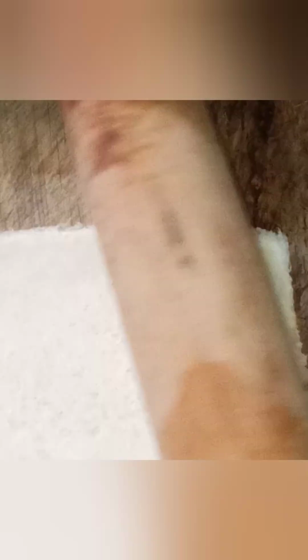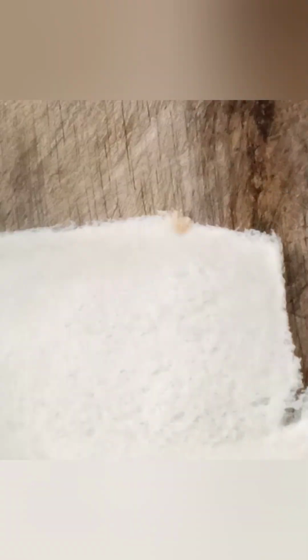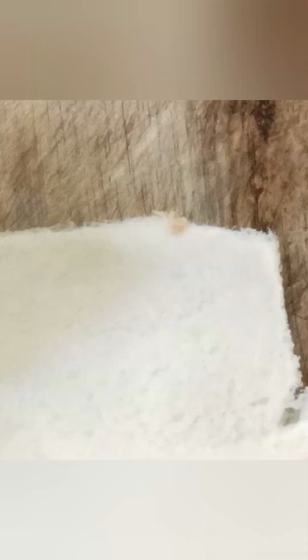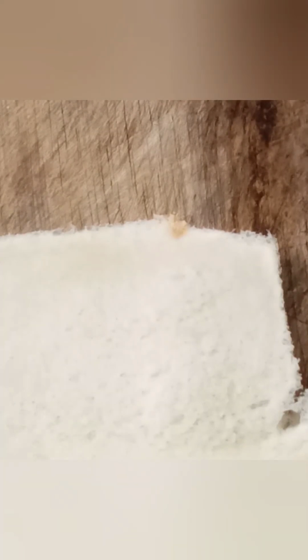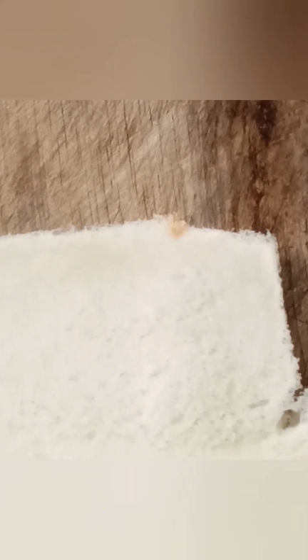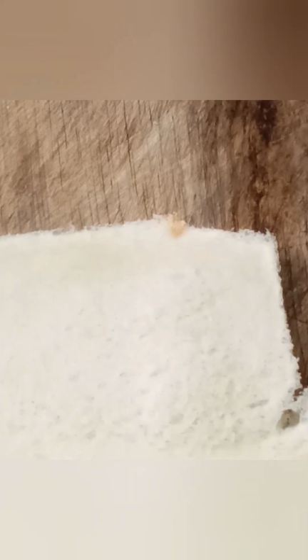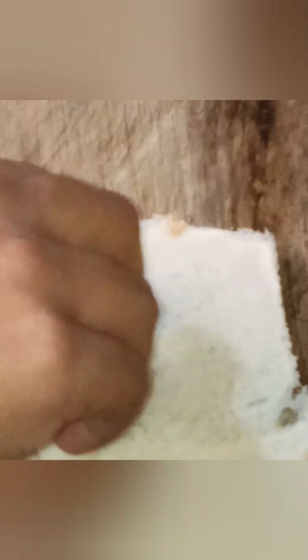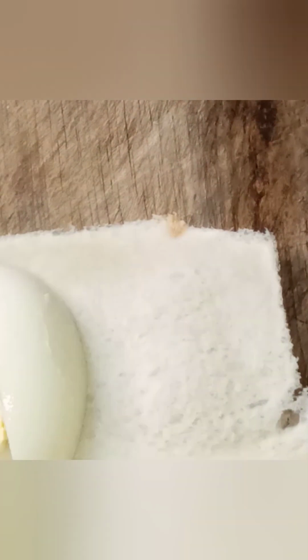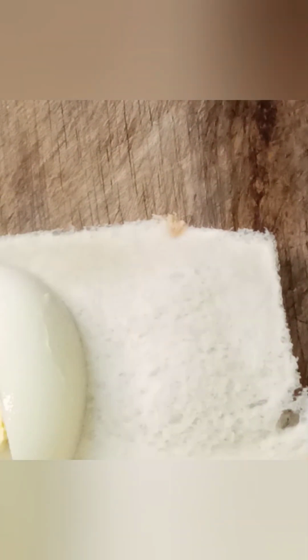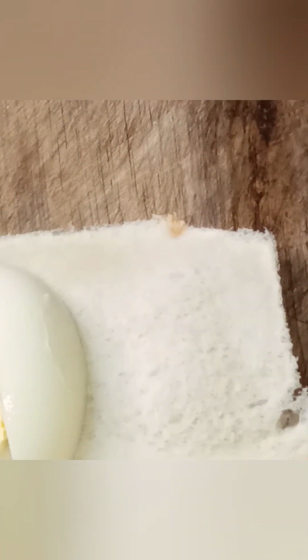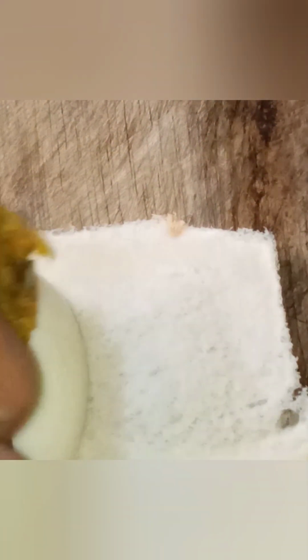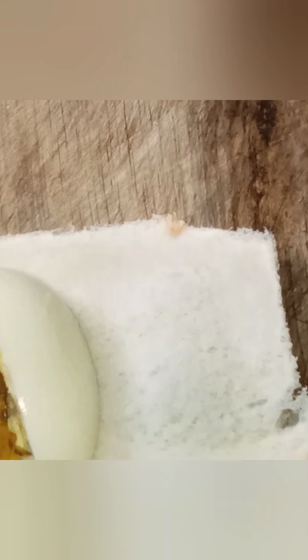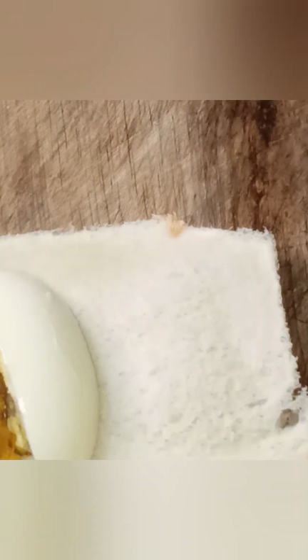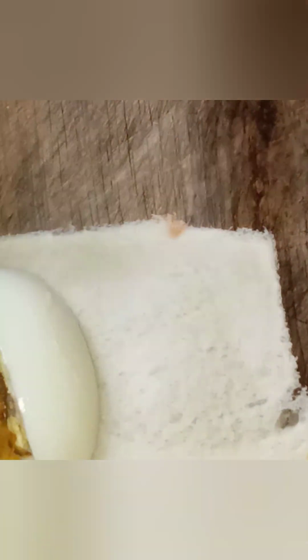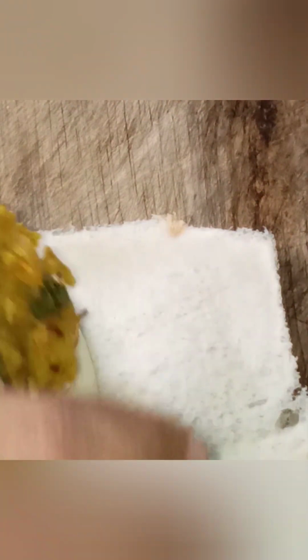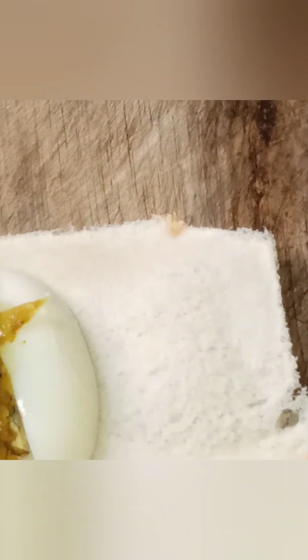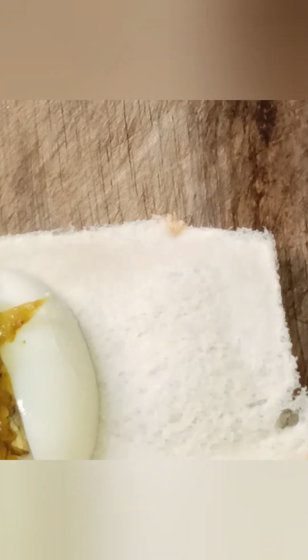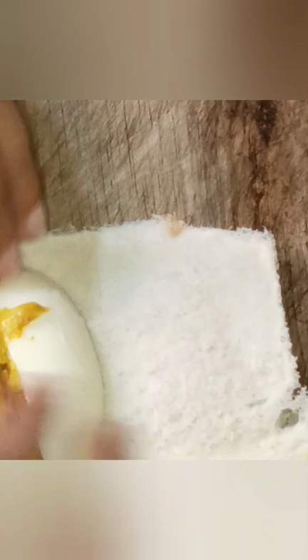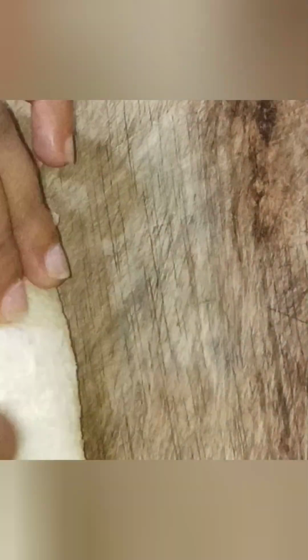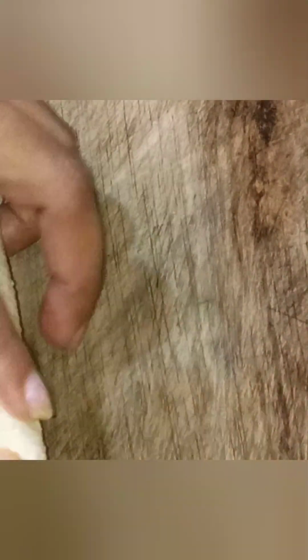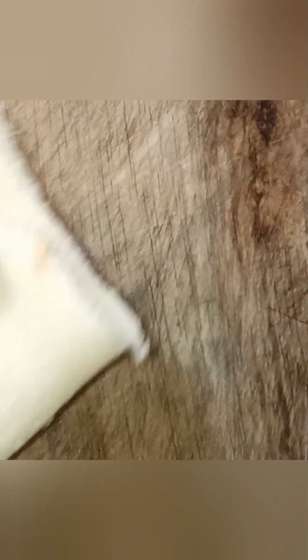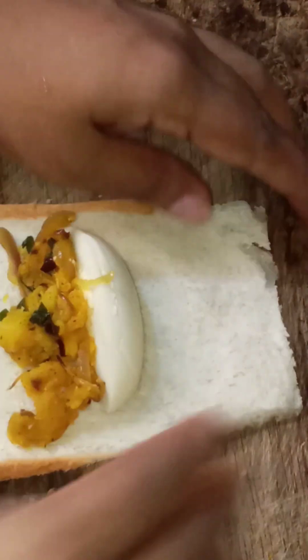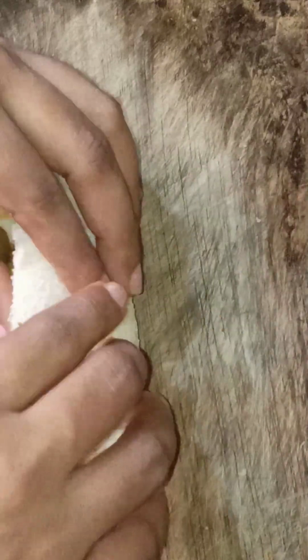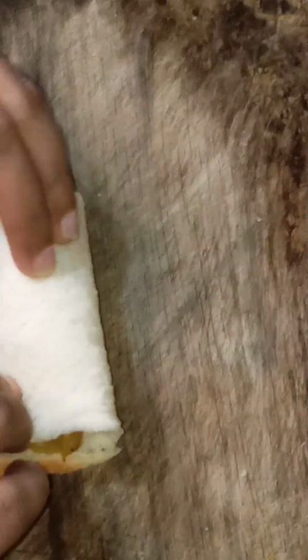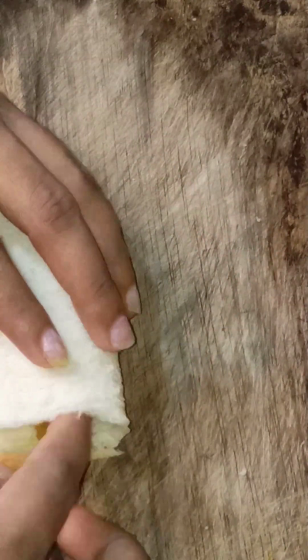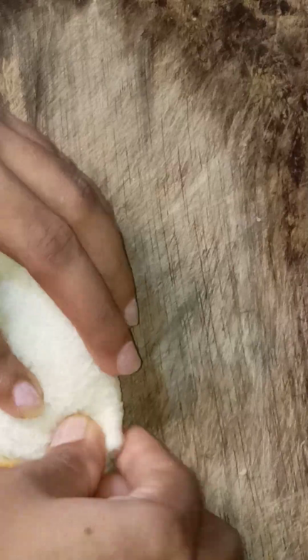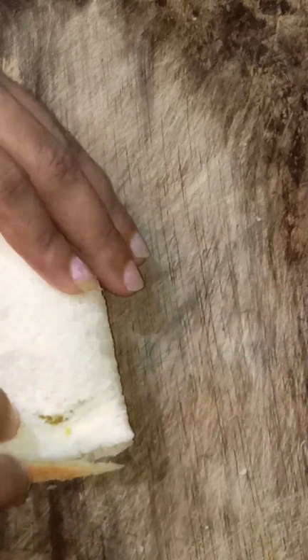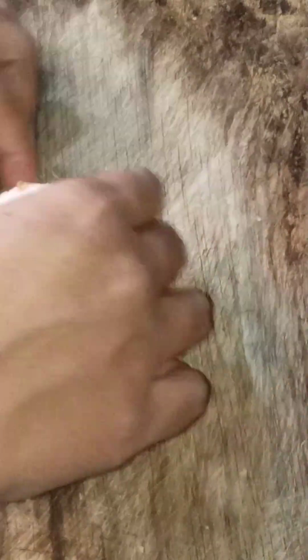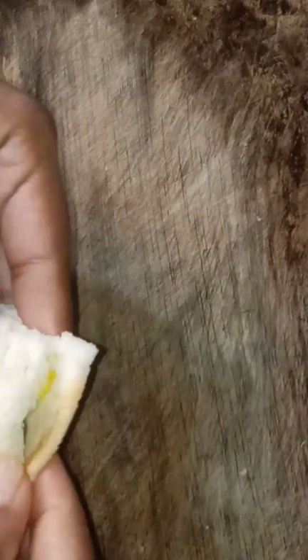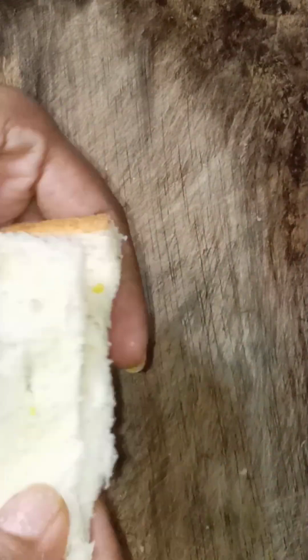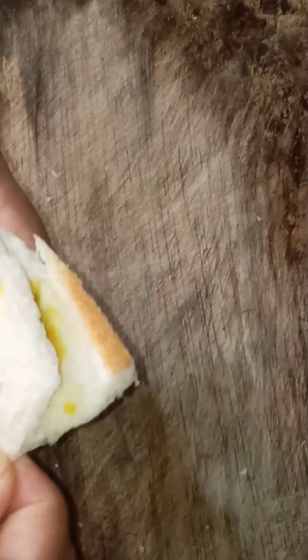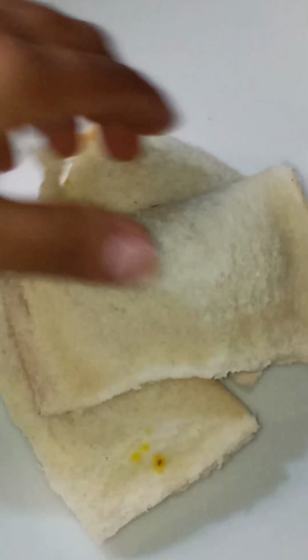We will use the rice powder to make the rice powder. This is the paste. It will make the rice powder — the rice powder will make it.